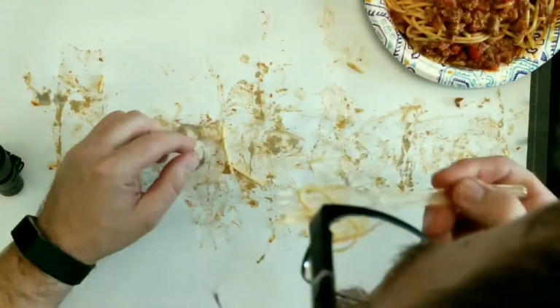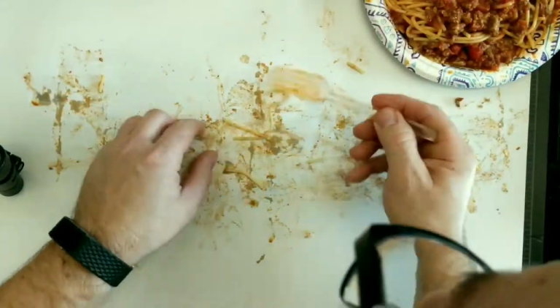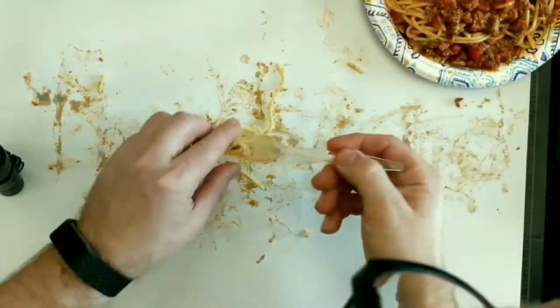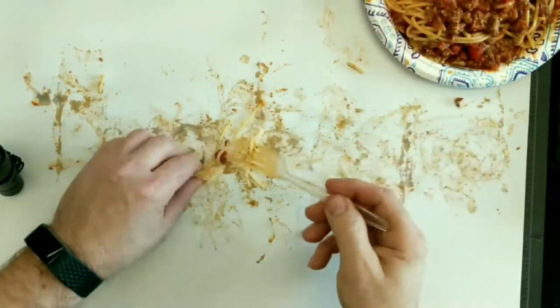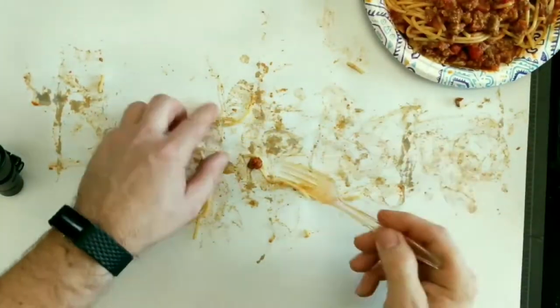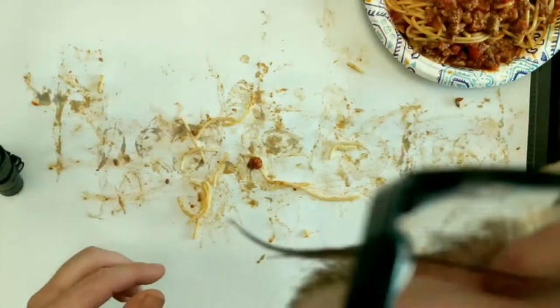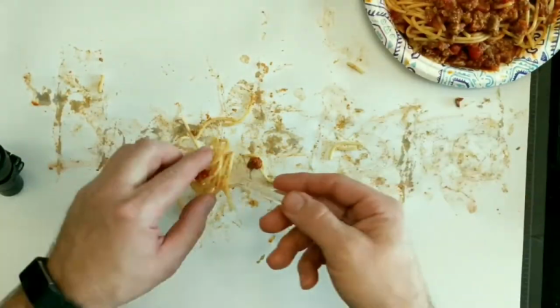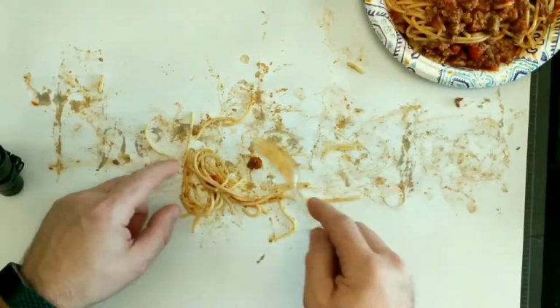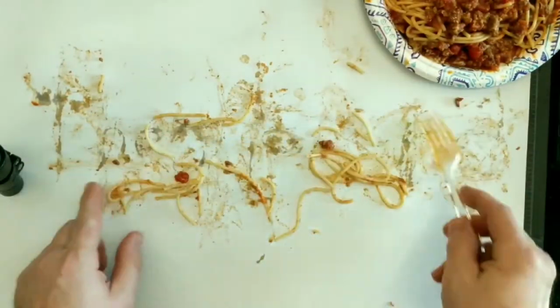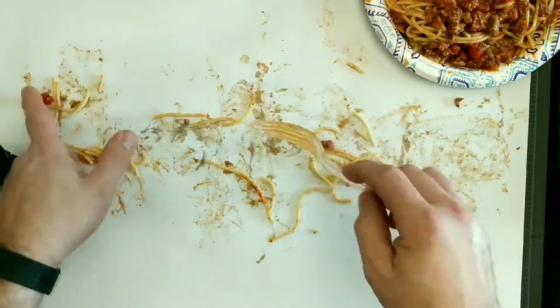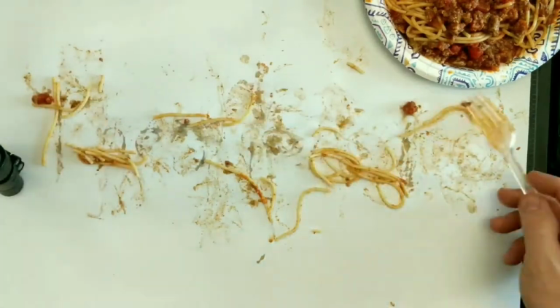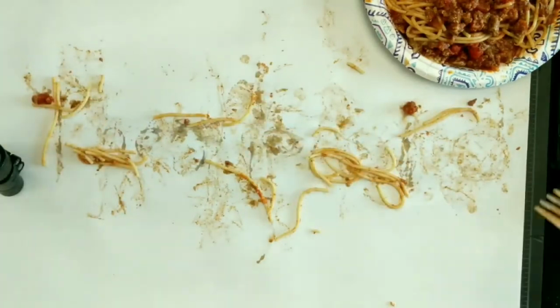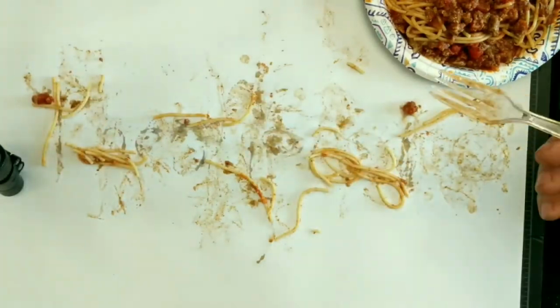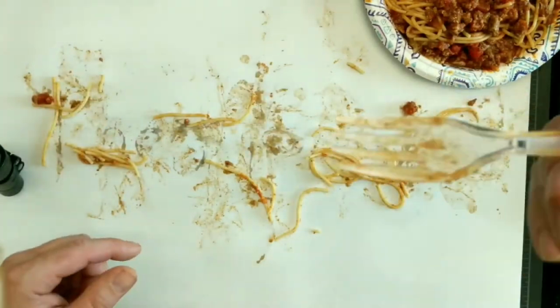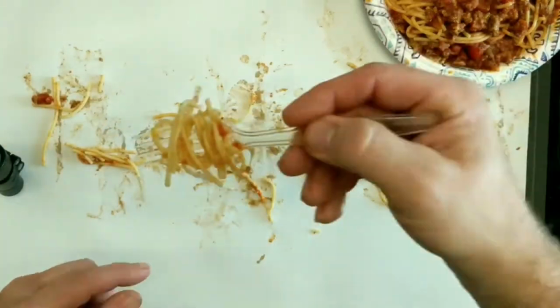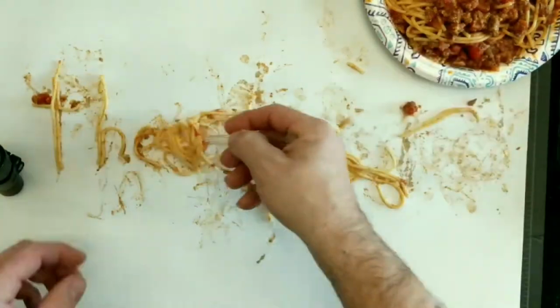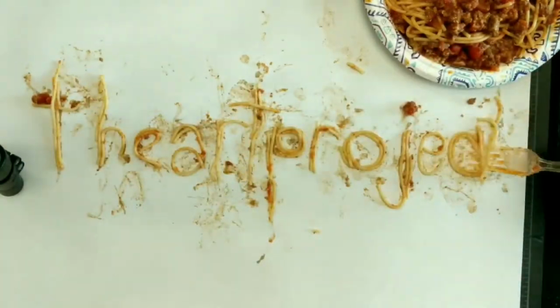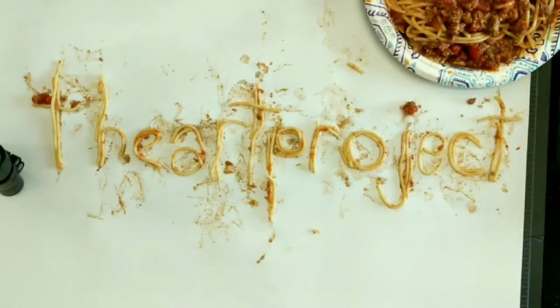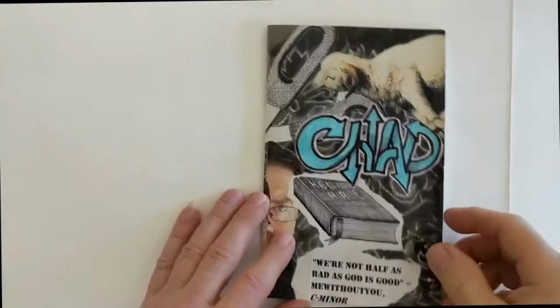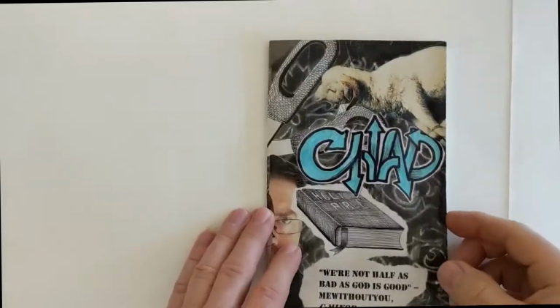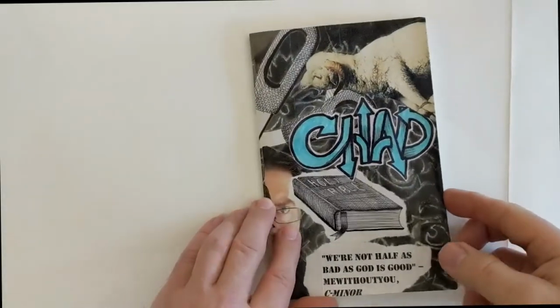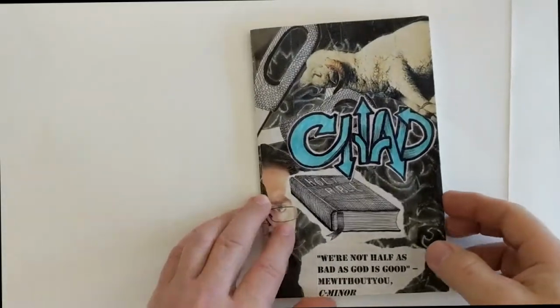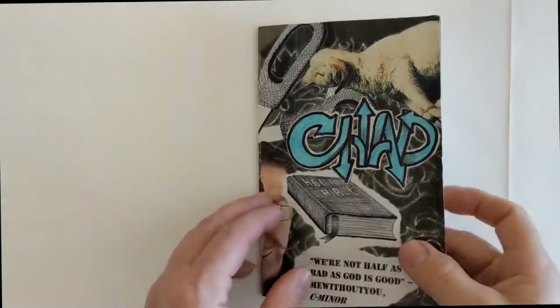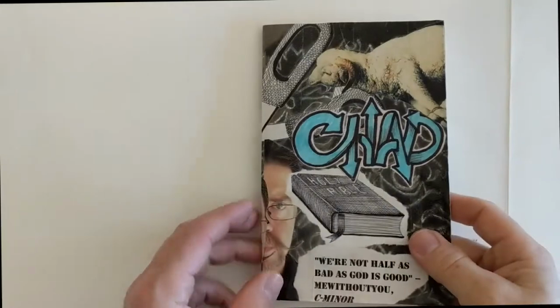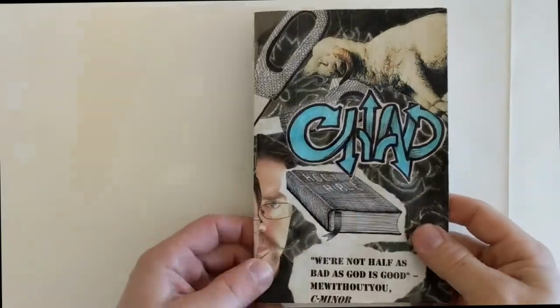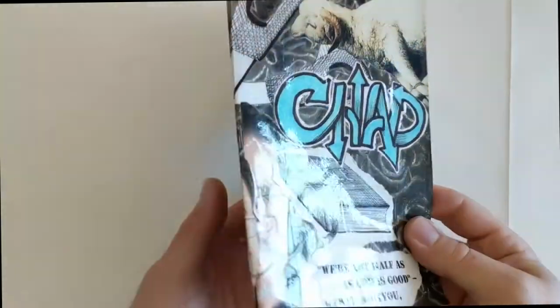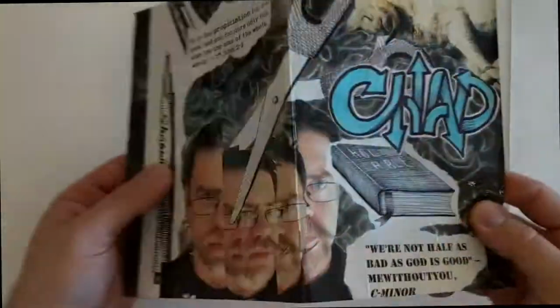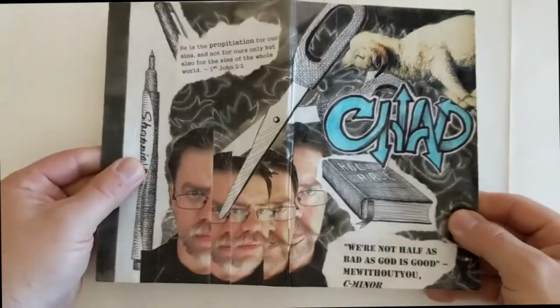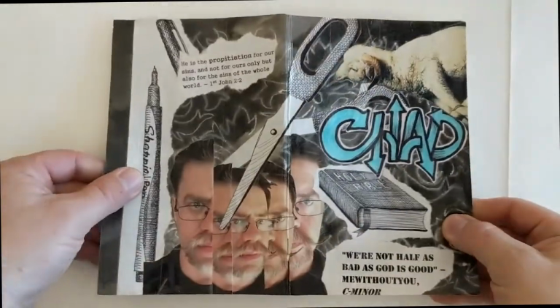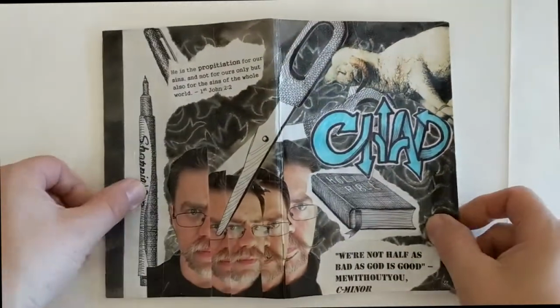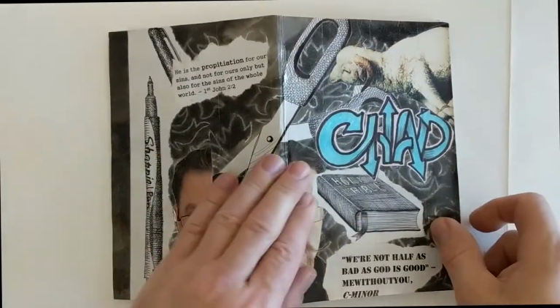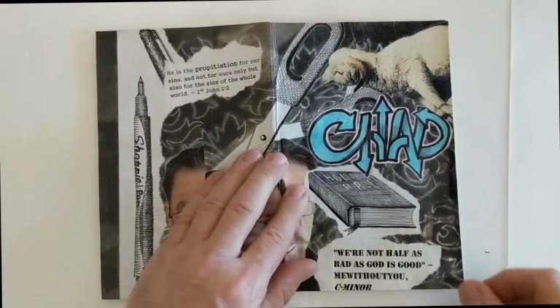Welcome to the Art Project. We are going to make a selfie collage — basically a collage of all the things that represent us, to go on the cover of our sketchbook.